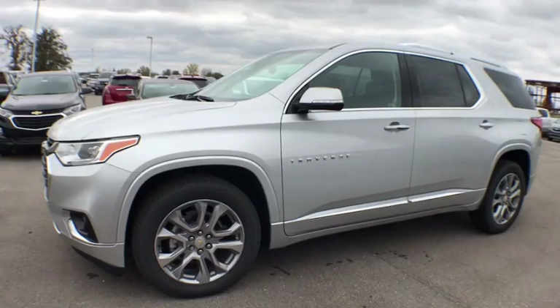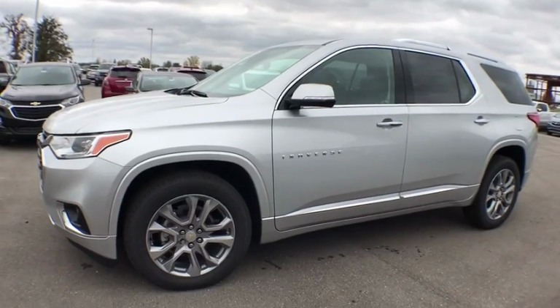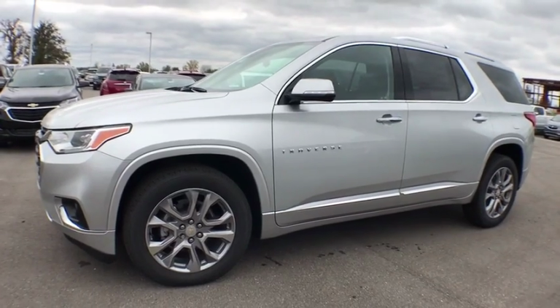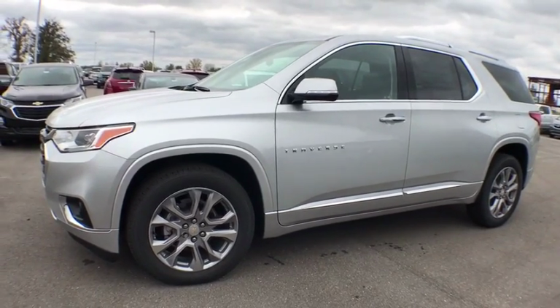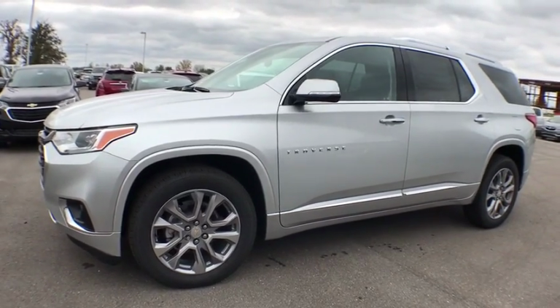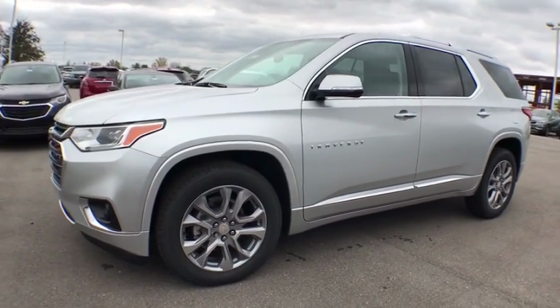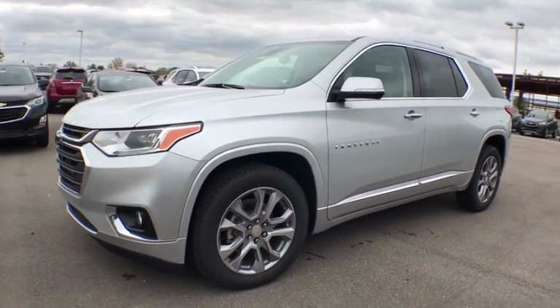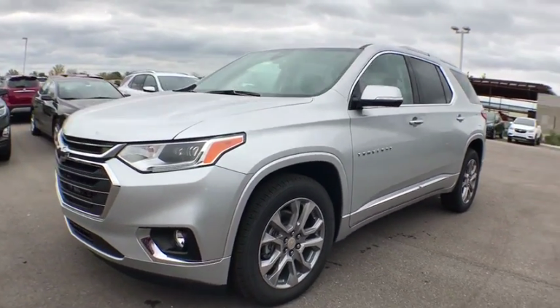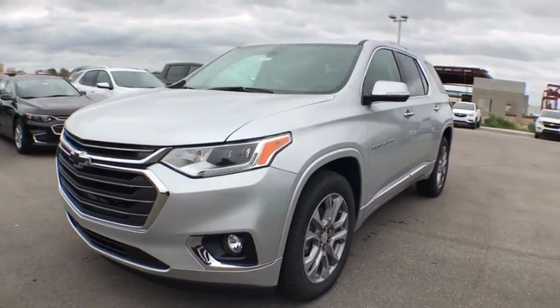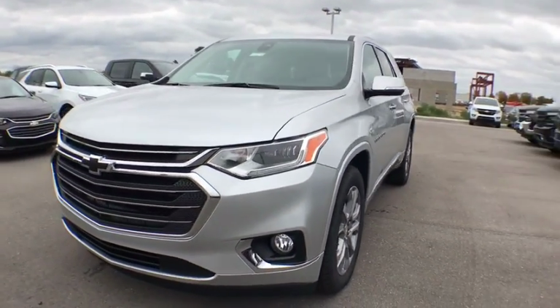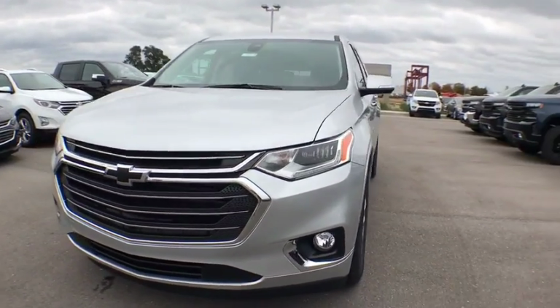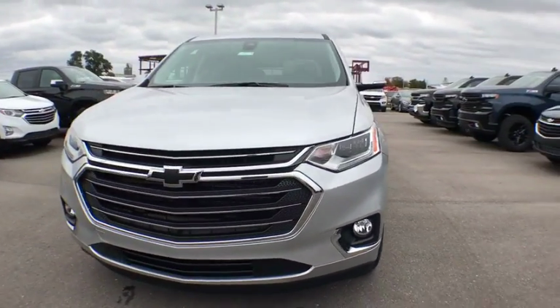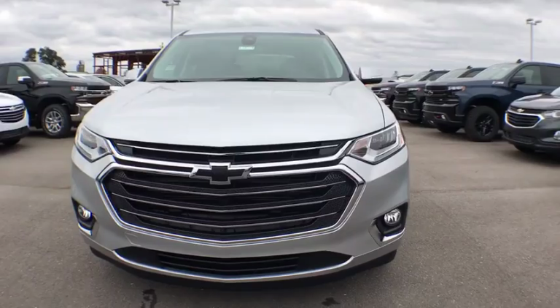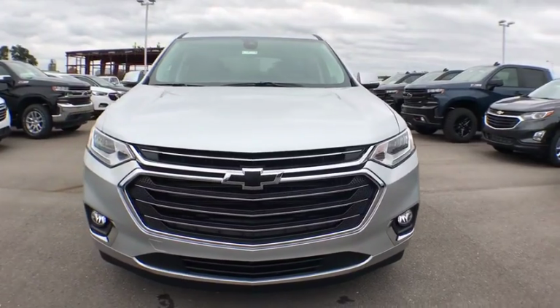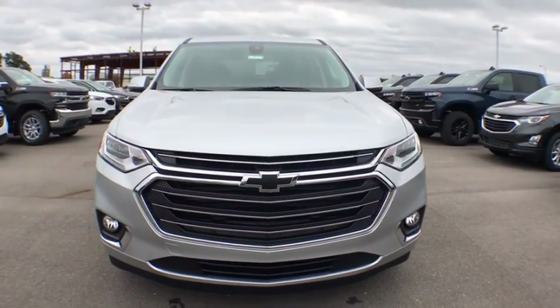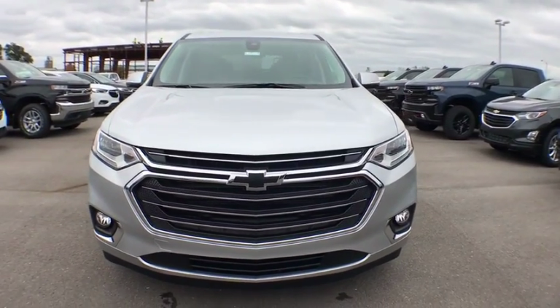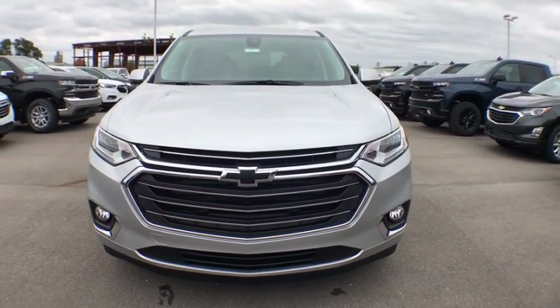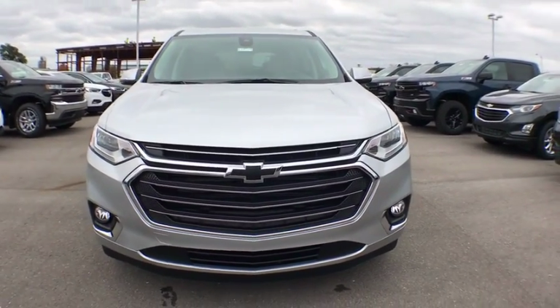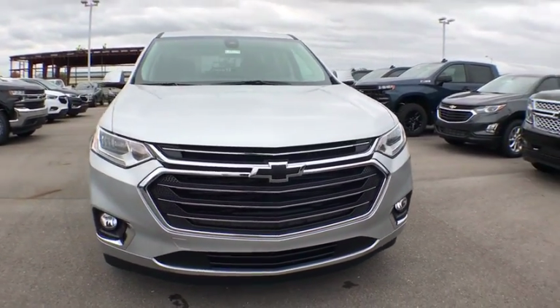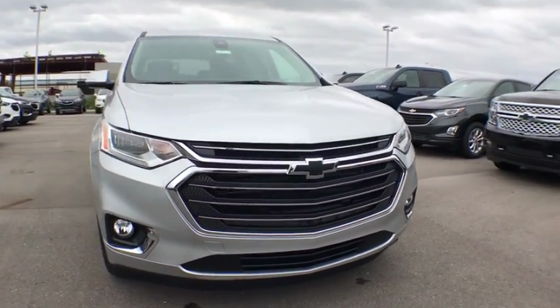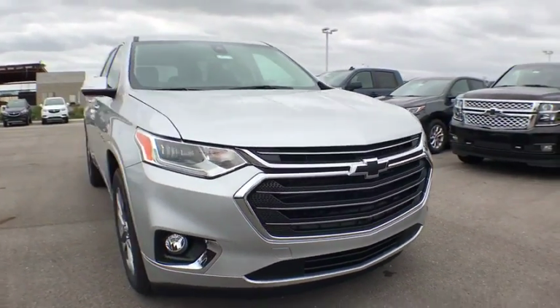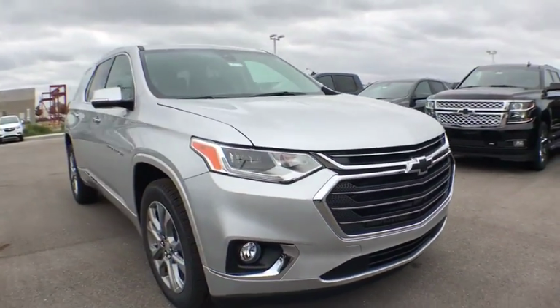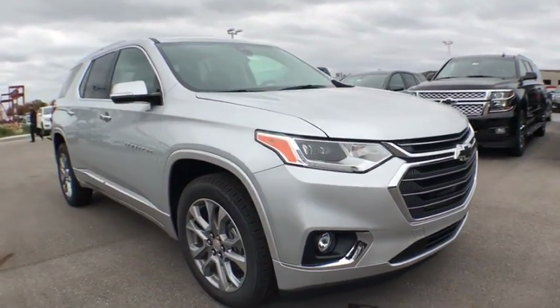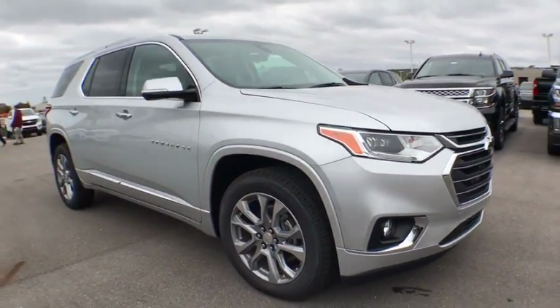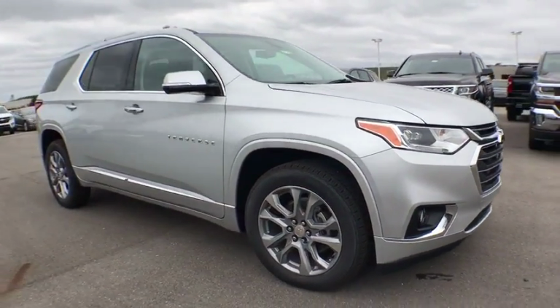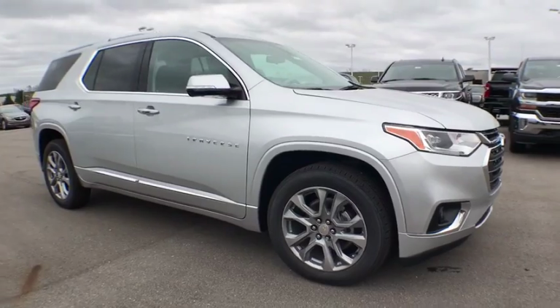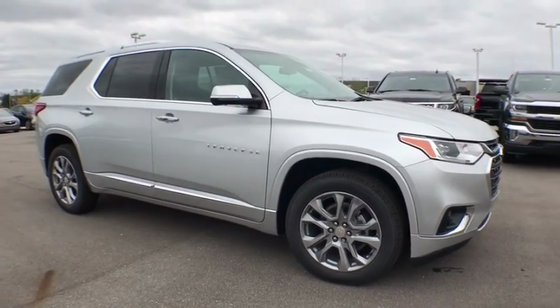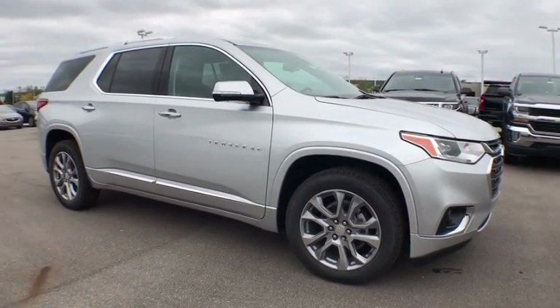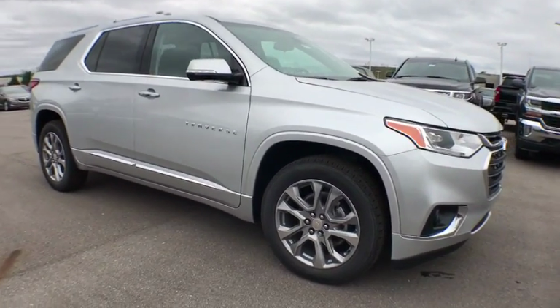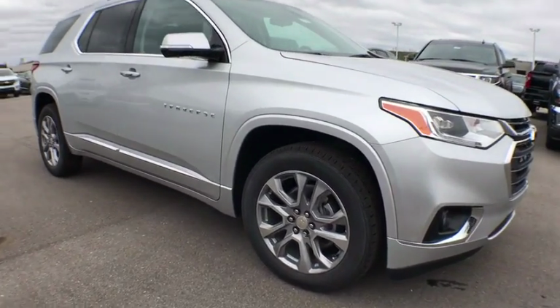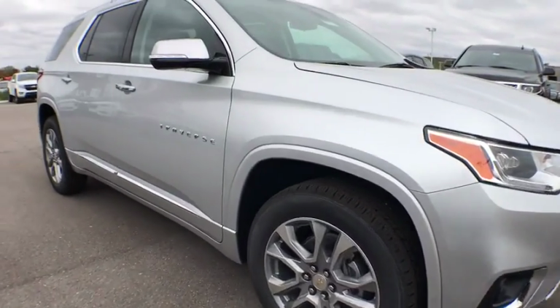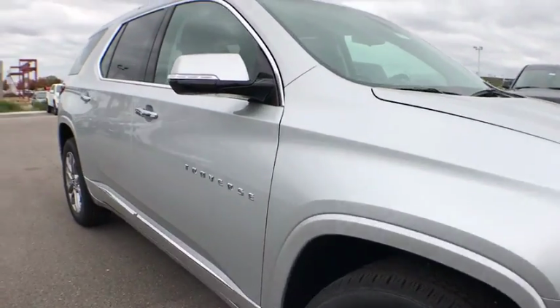2019 Chevrolet Traverse. The Chevy Traverse is more stylish than minivans and far more fuel and space efficient than truck-based SUVs. Crossovers like the Traverse are excellent family vehicles.